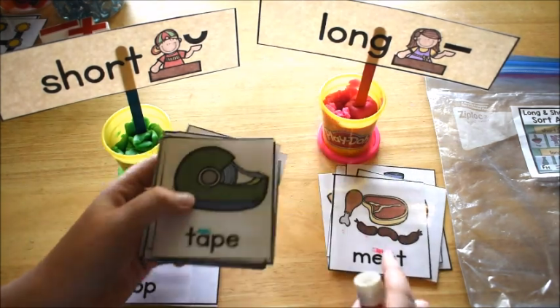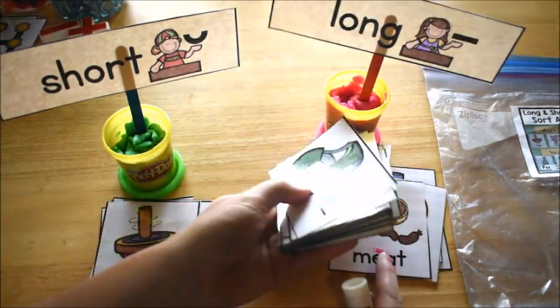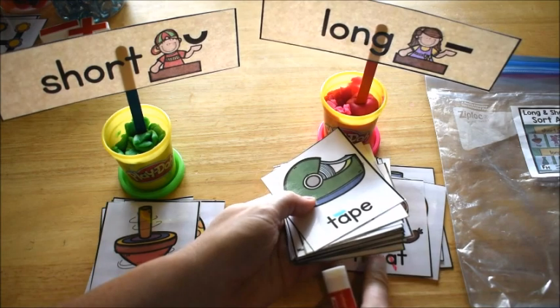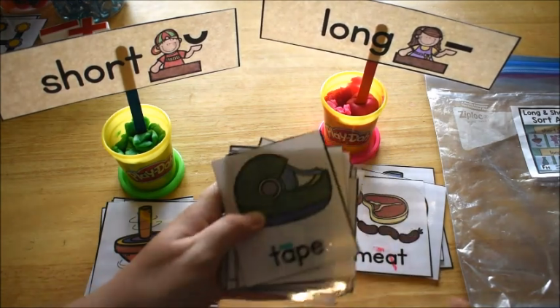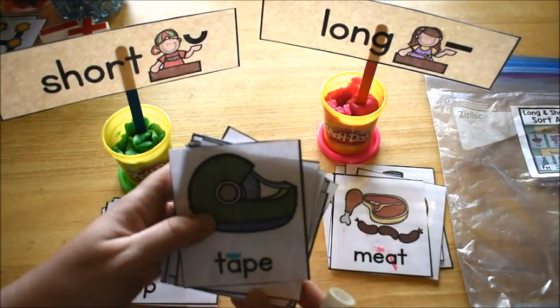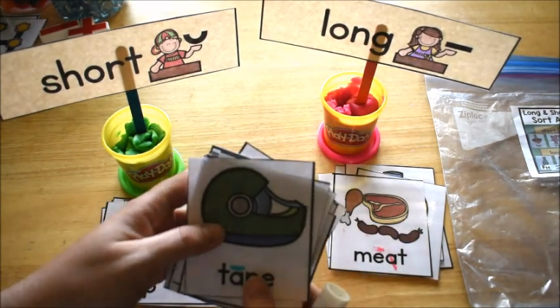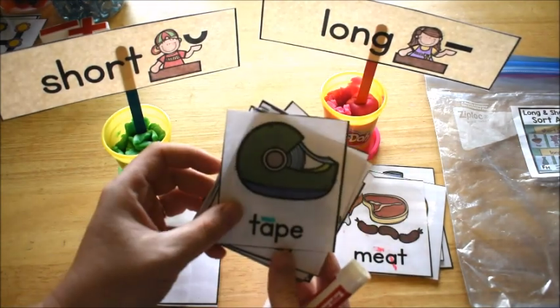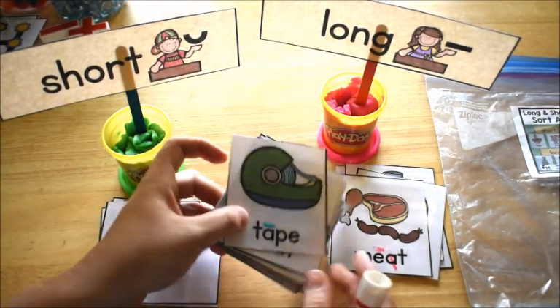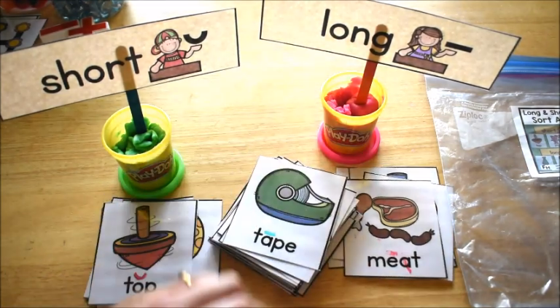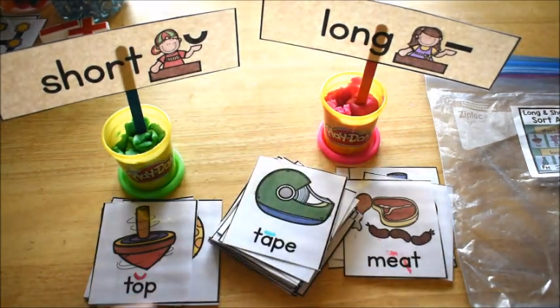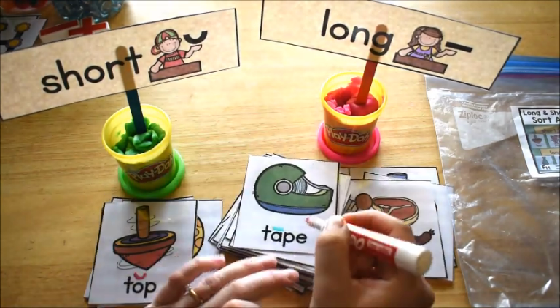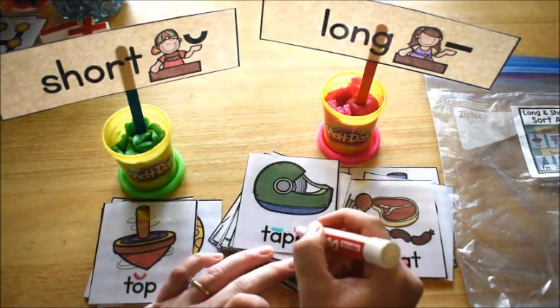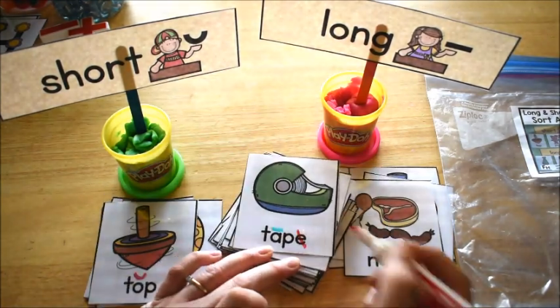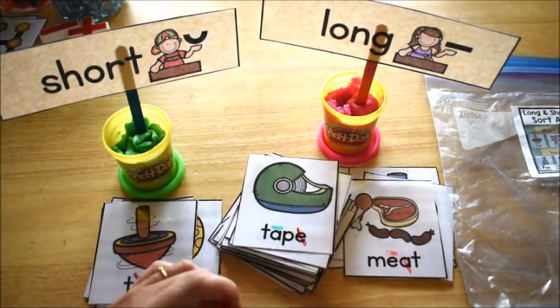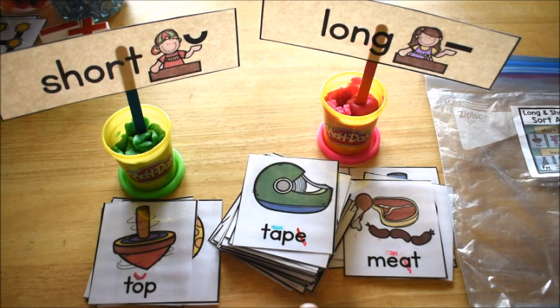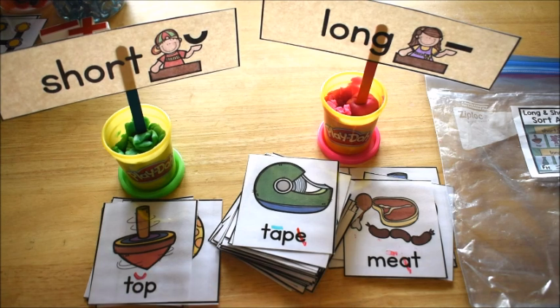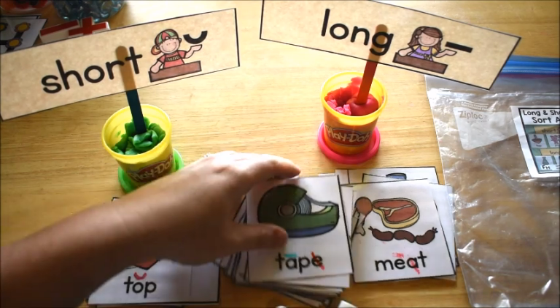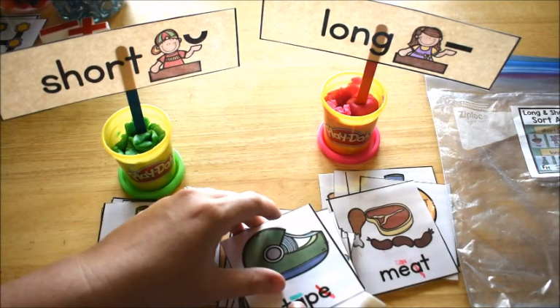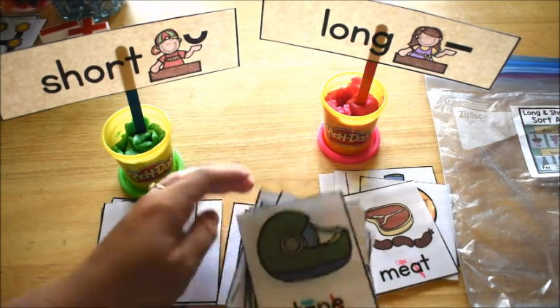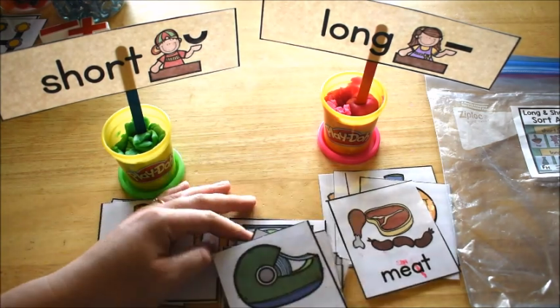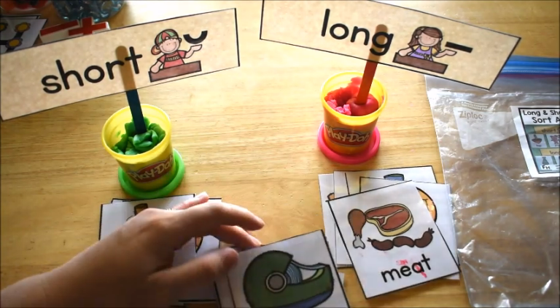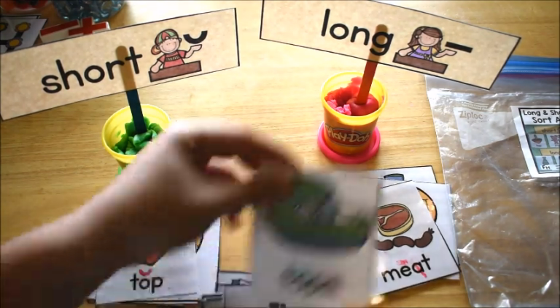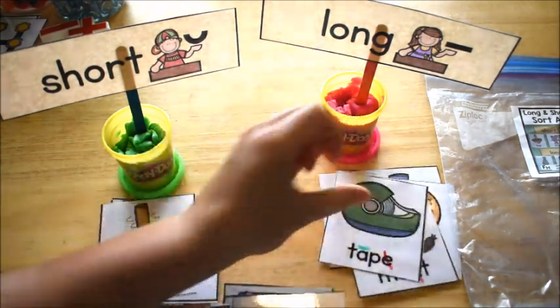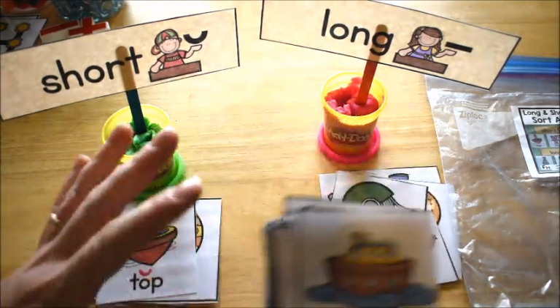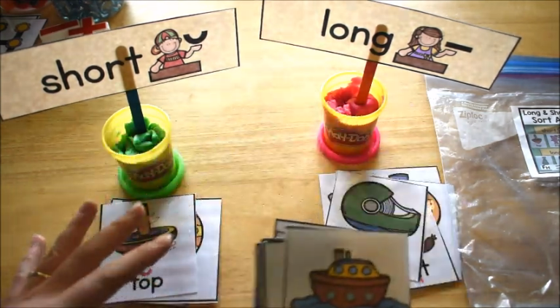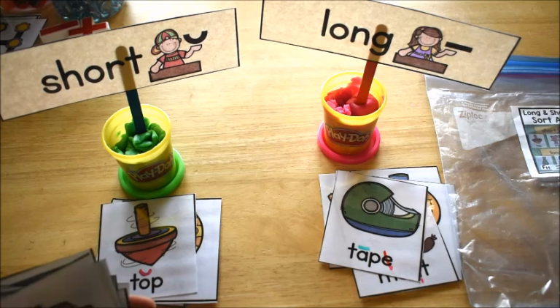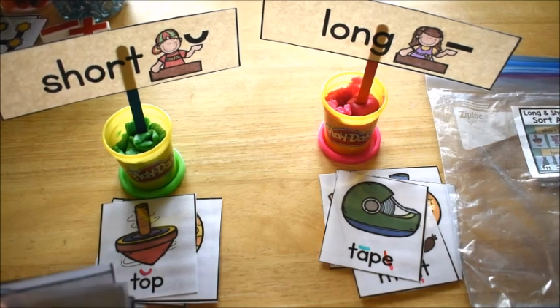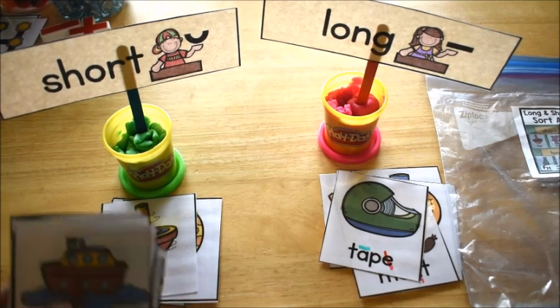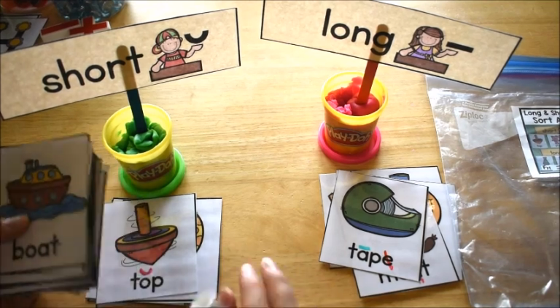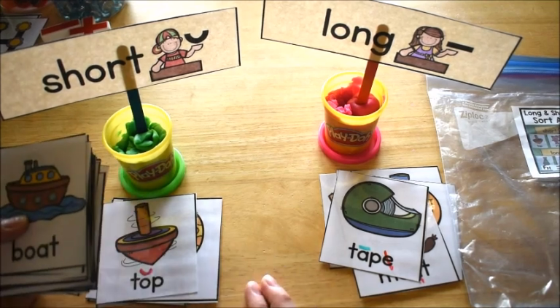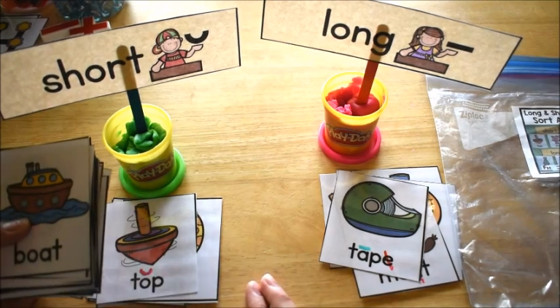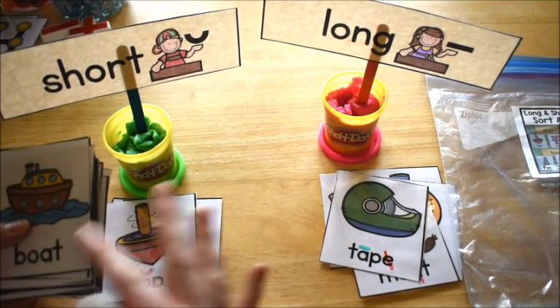These are all laminated so we can just wipe the dry erase marker right off. Here's one that's started to be marked — he's supposed to cross out the second vowel that's silent and then place it in the right pile. This is a fun activity and I have a quick clip of him working on it.